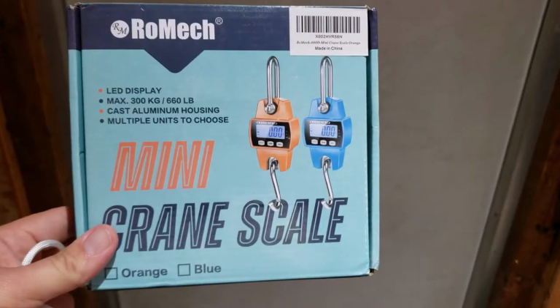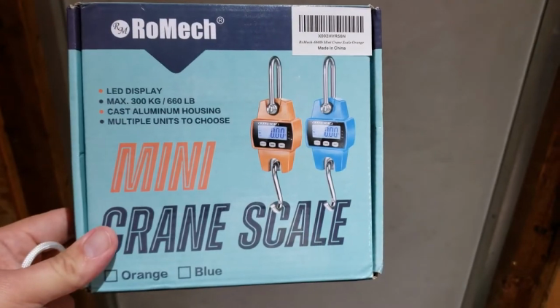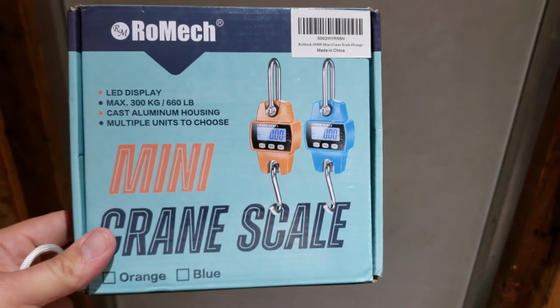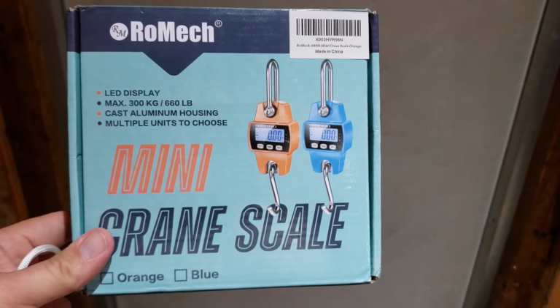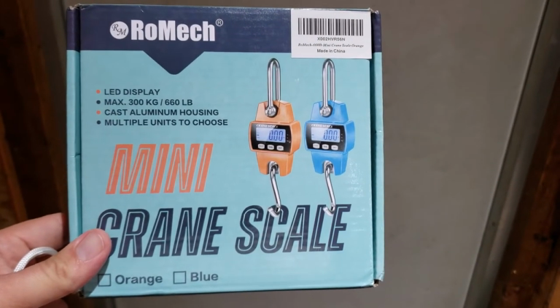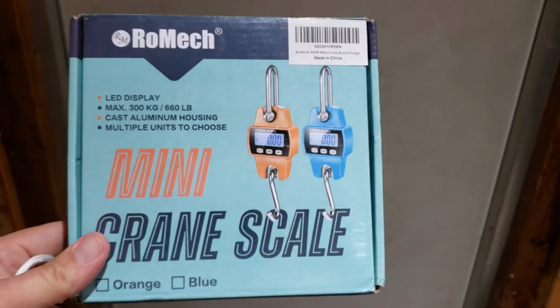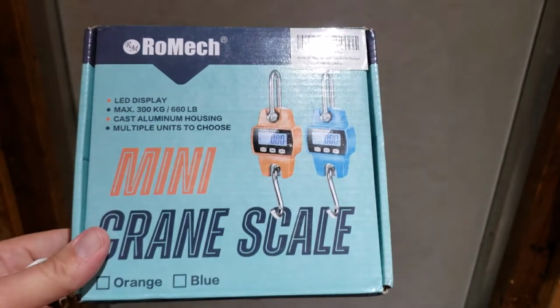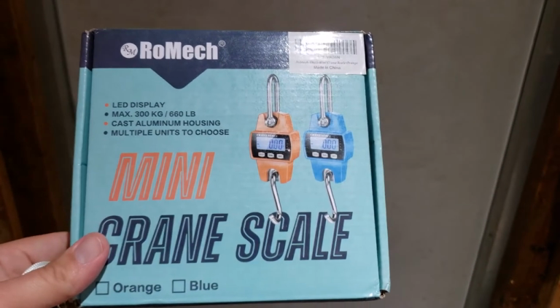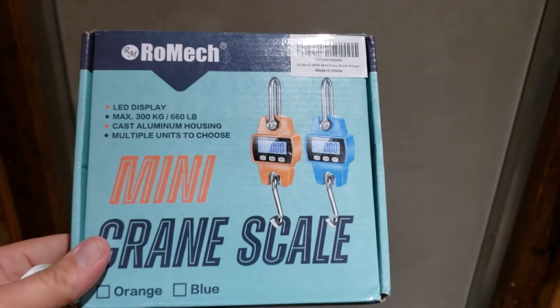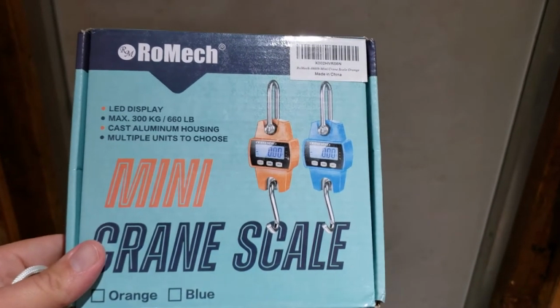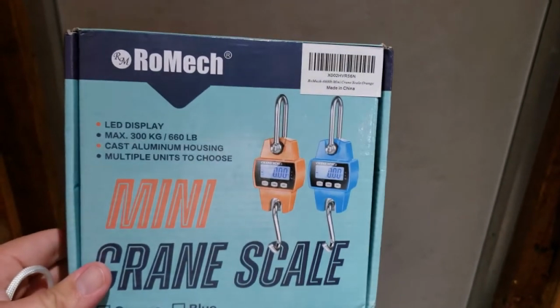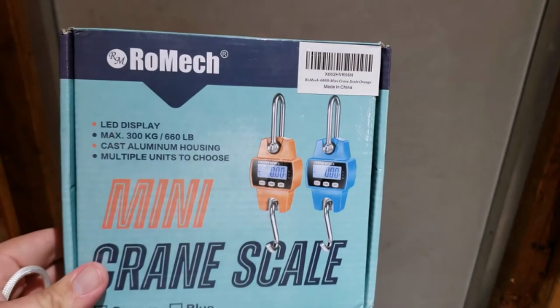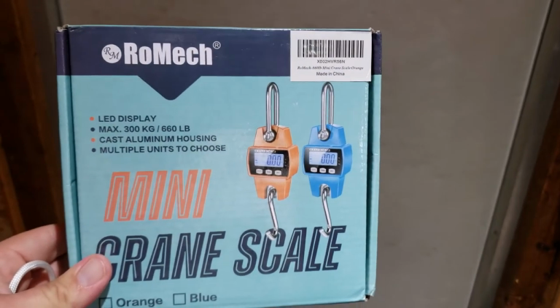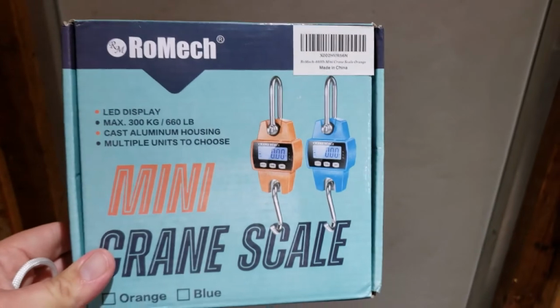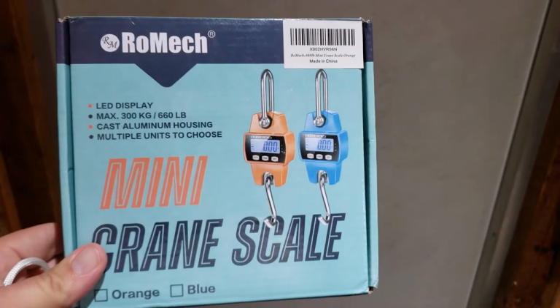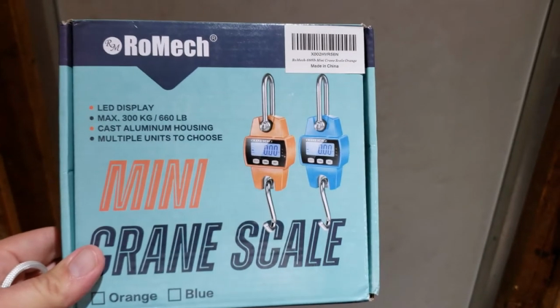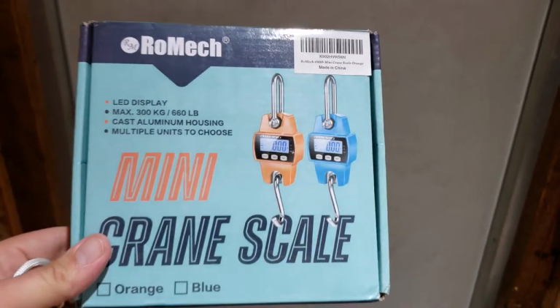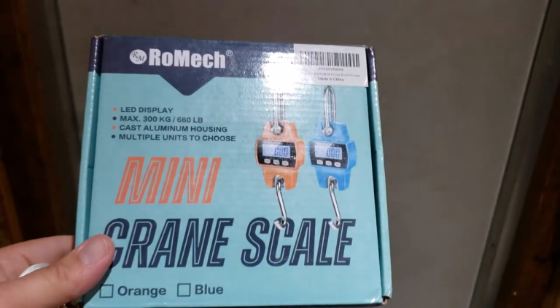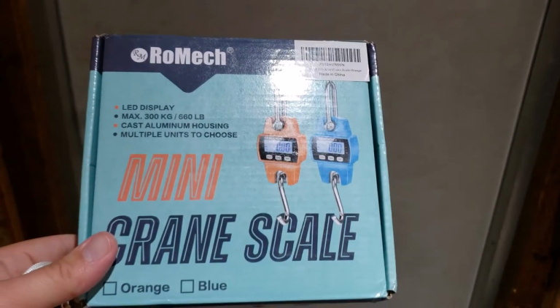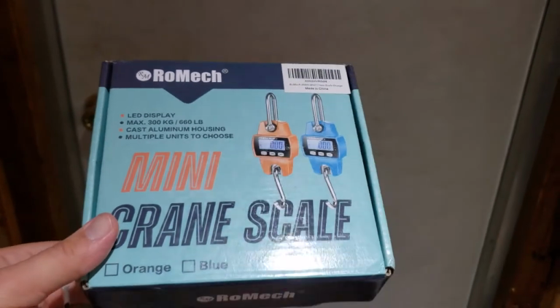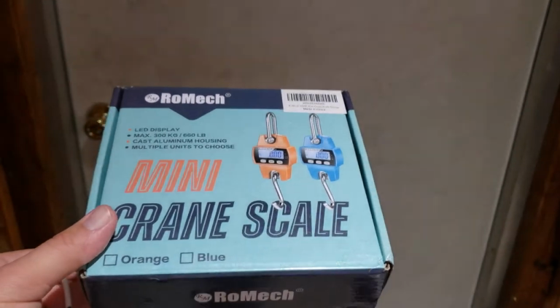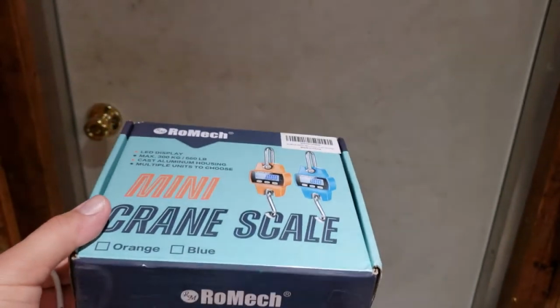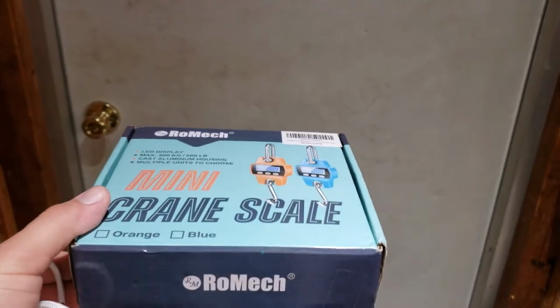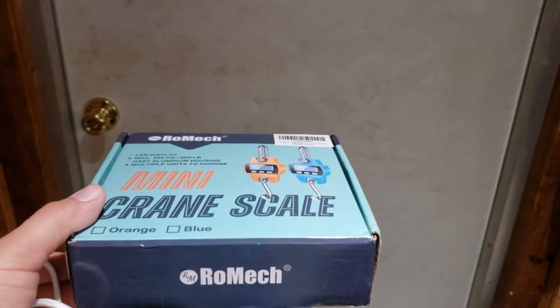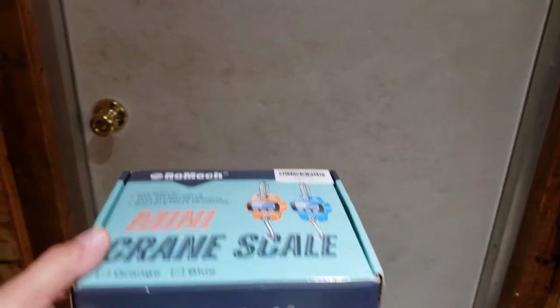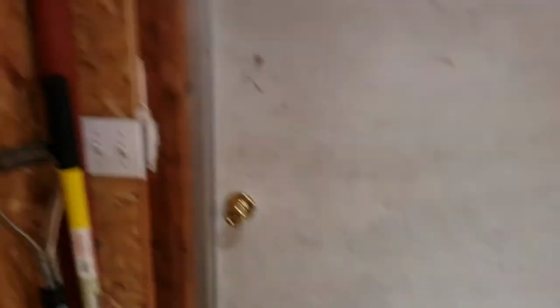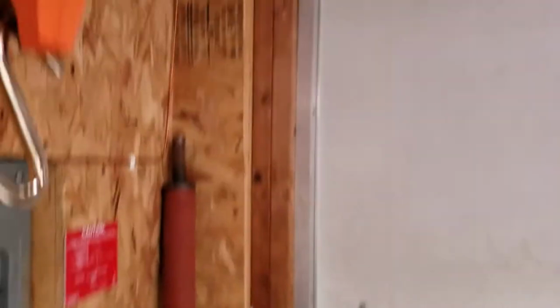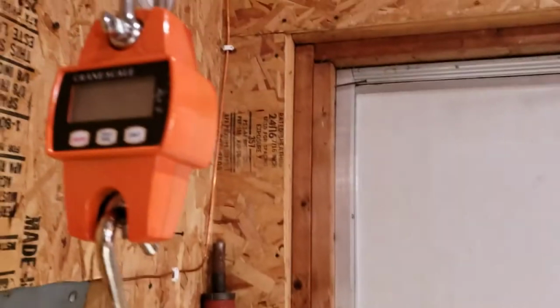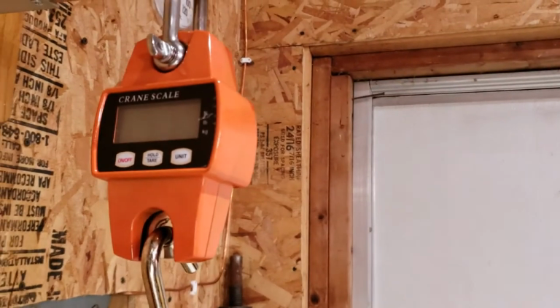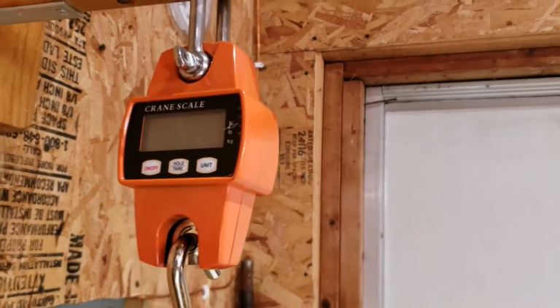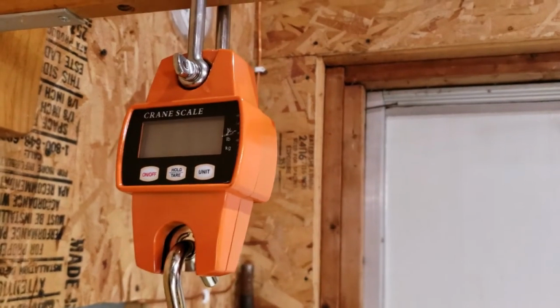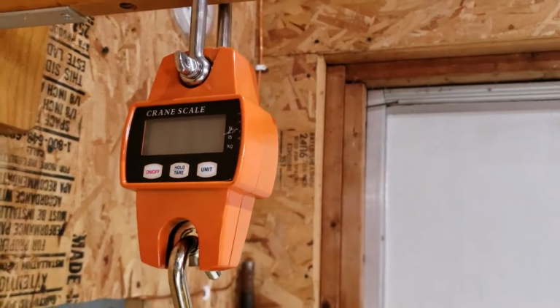I picked this up off of Amazon. It's just a little mini crane scale and it was pretty cheap. This one's got an aluminum body so it was a little bit more expensive than some of the other ones. And I got the orange one that was easy to track down.